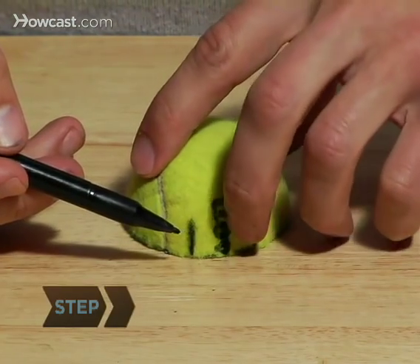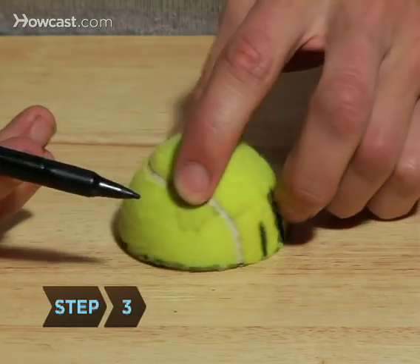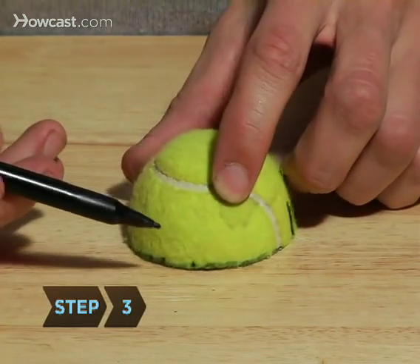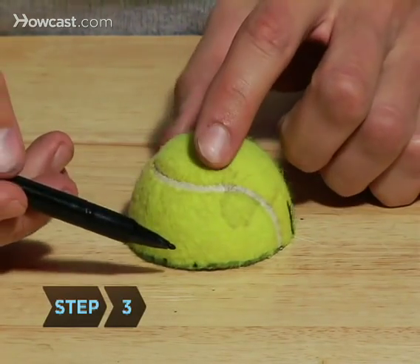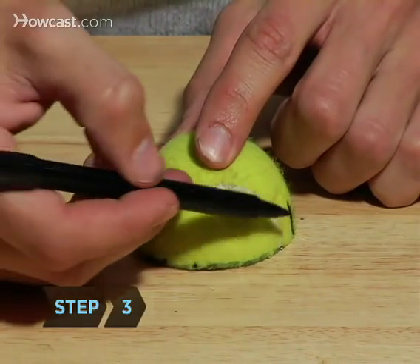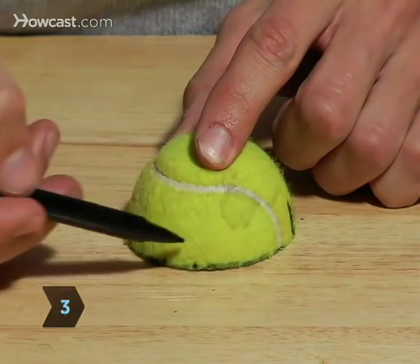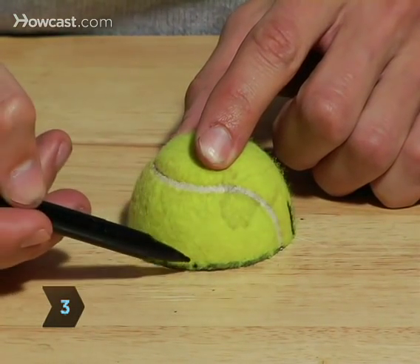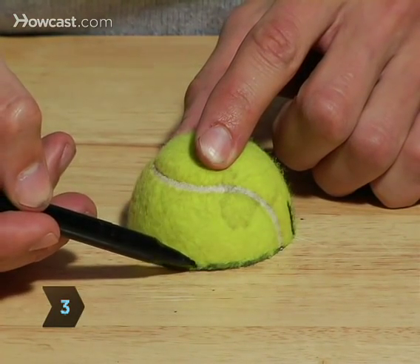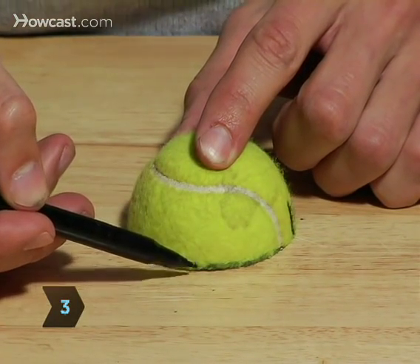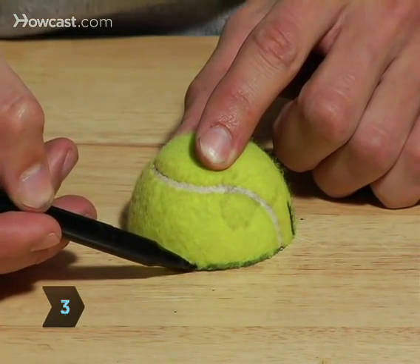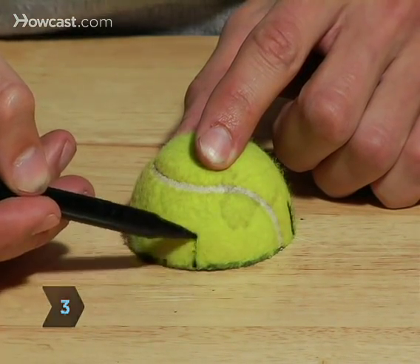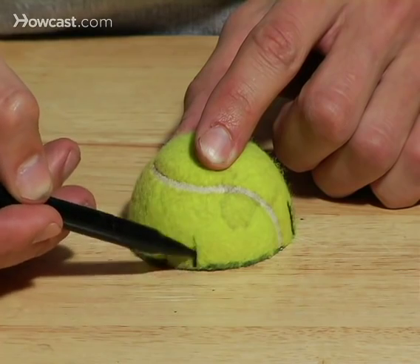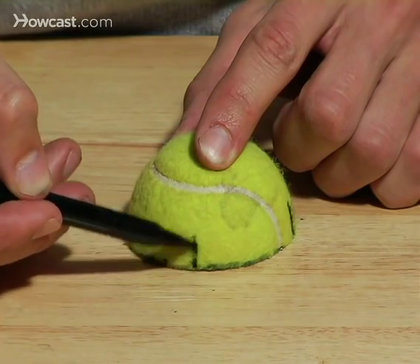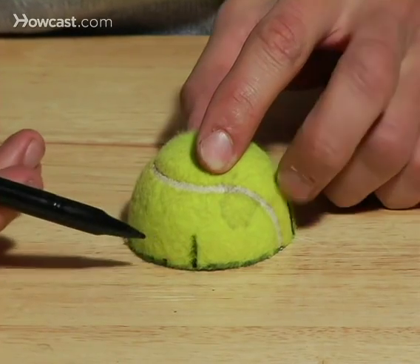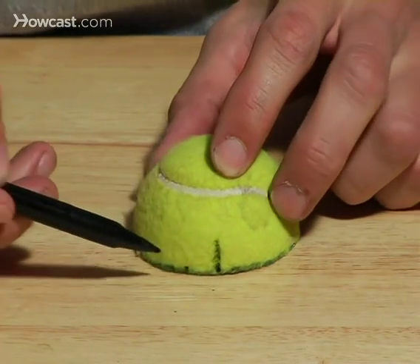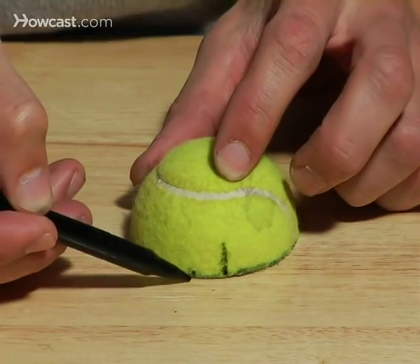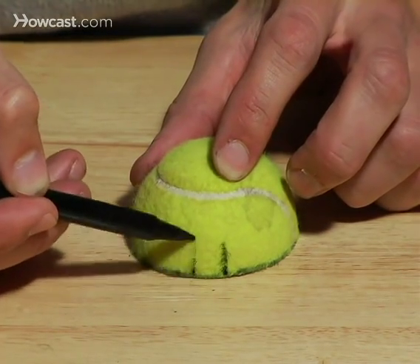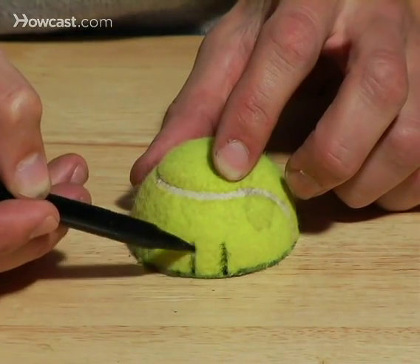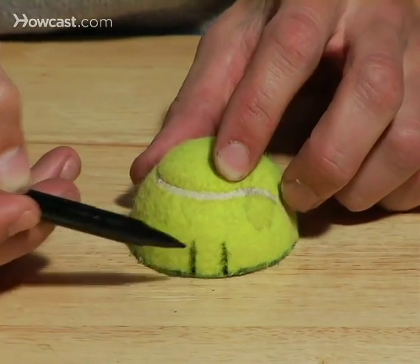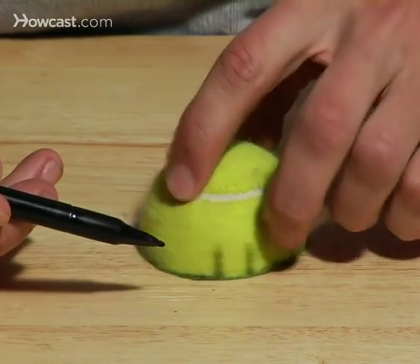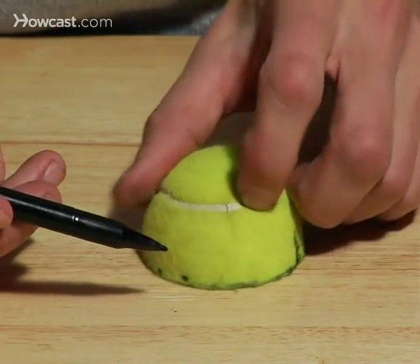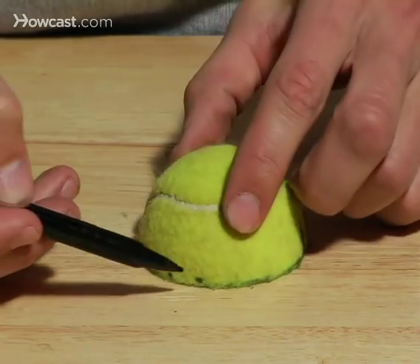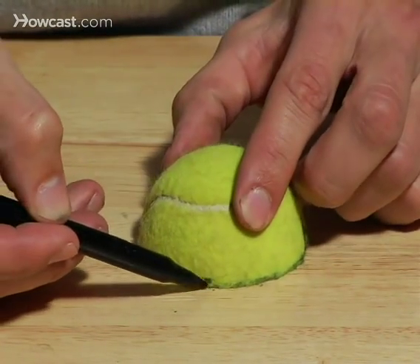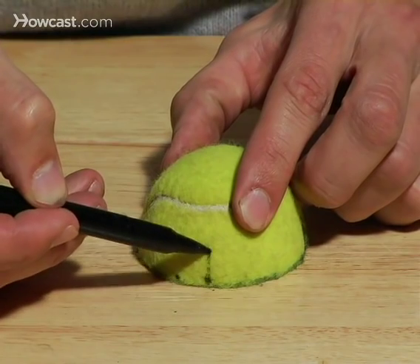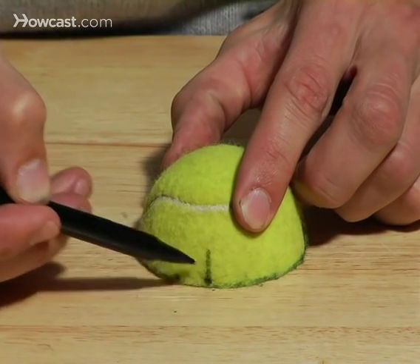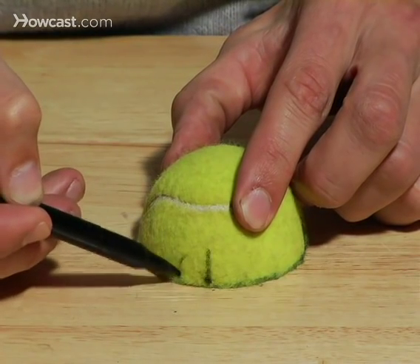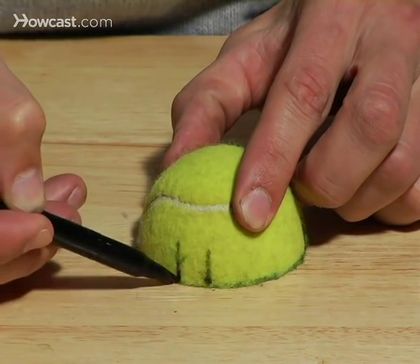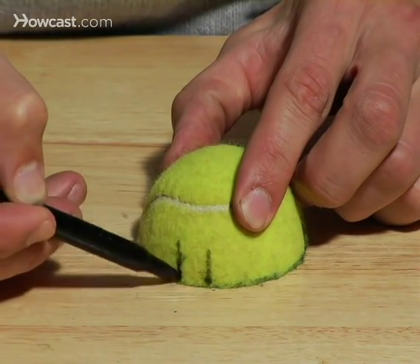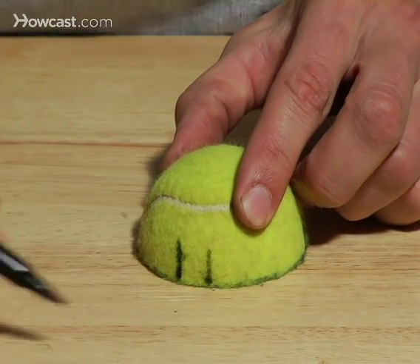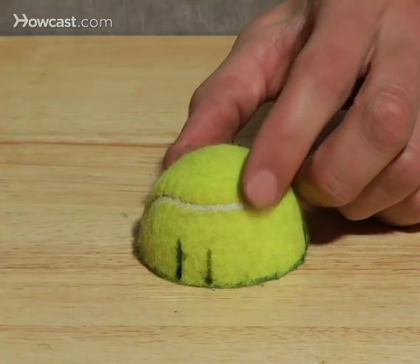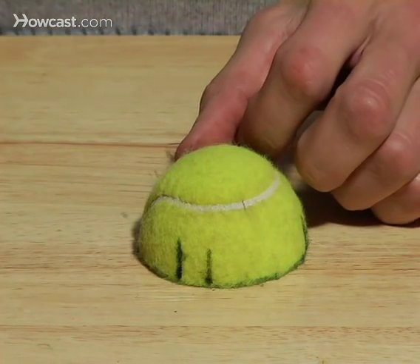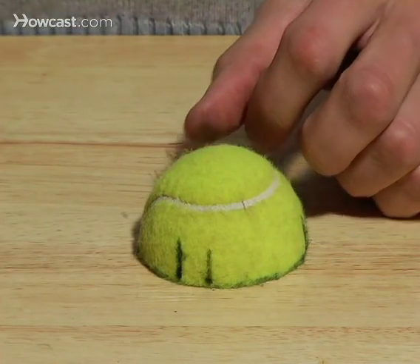Step 3: Mark out the second foot by moving one and a half inches away along the edge of the ball and making a mark there, then add a mark half an inch from that. Repeat this process one more time, making a third set of marks one and a half inches away from the second set.